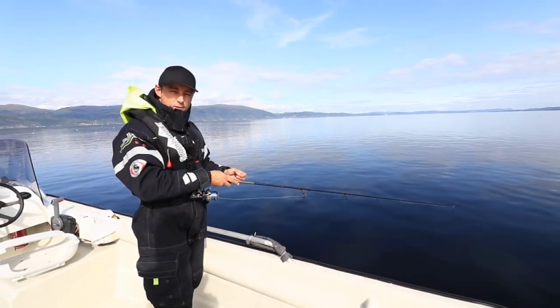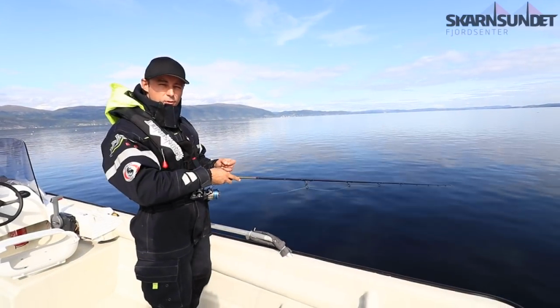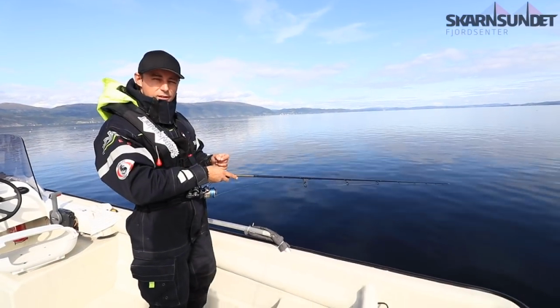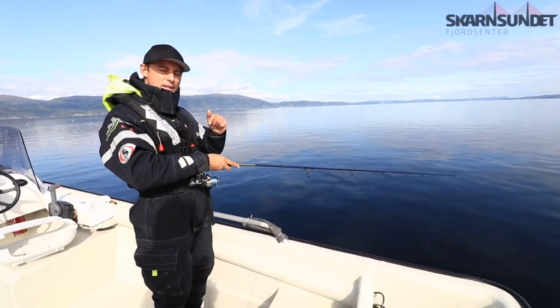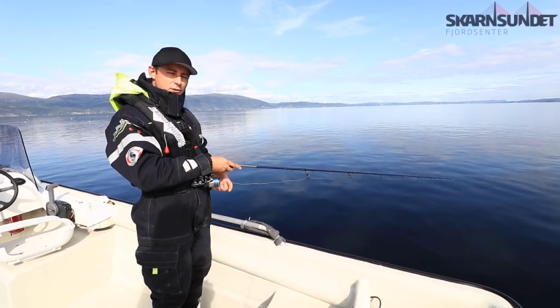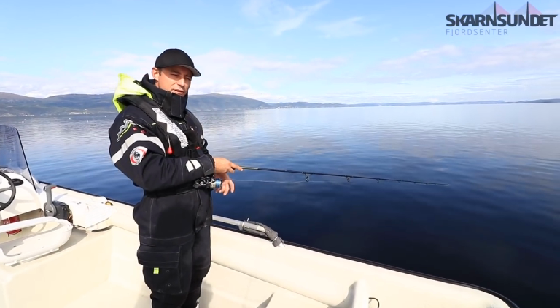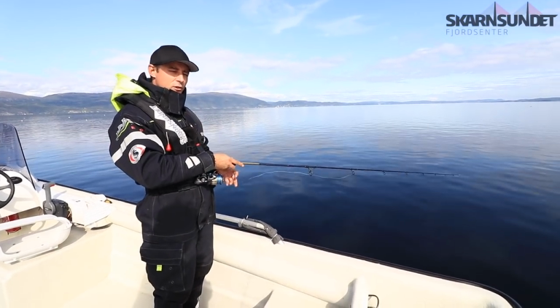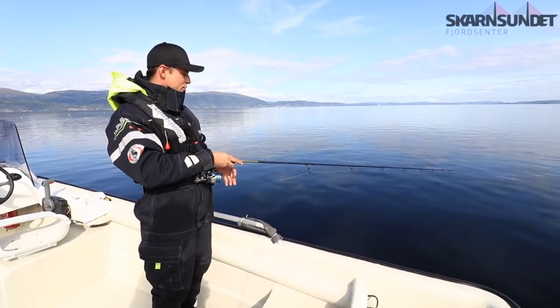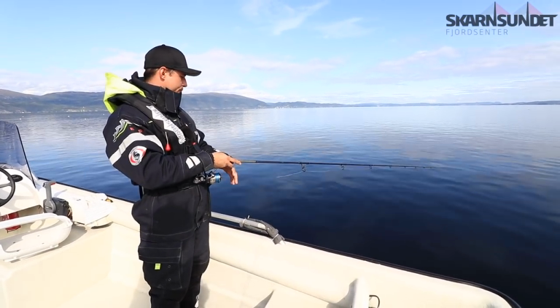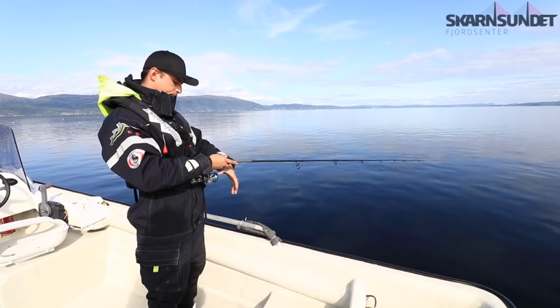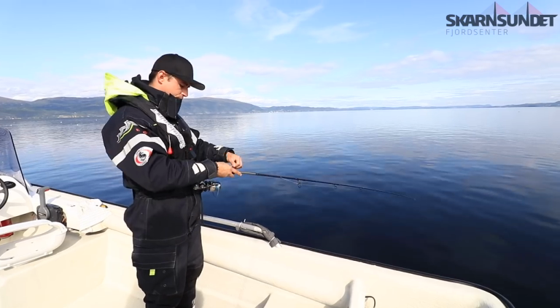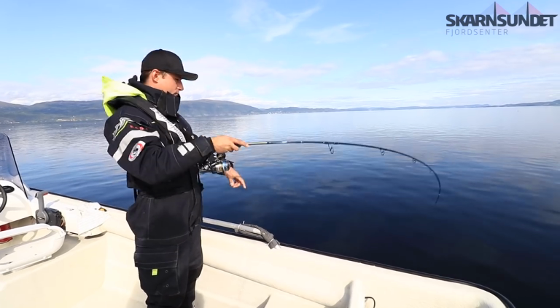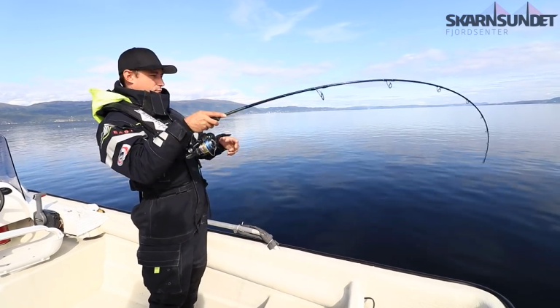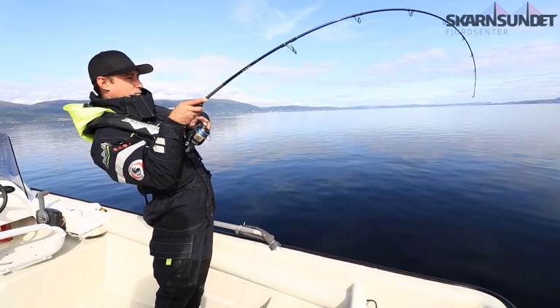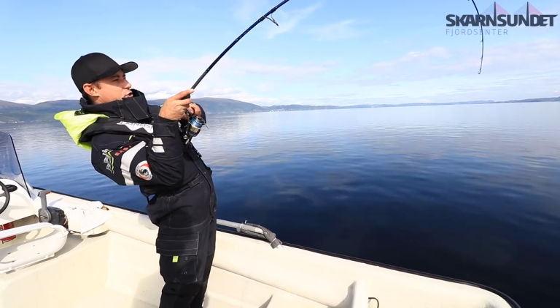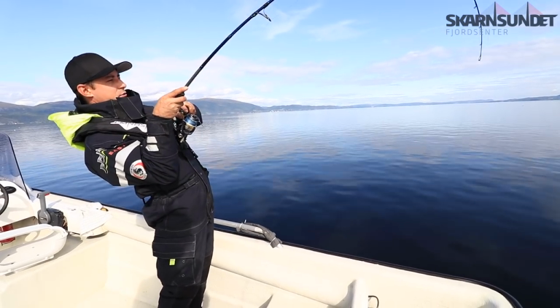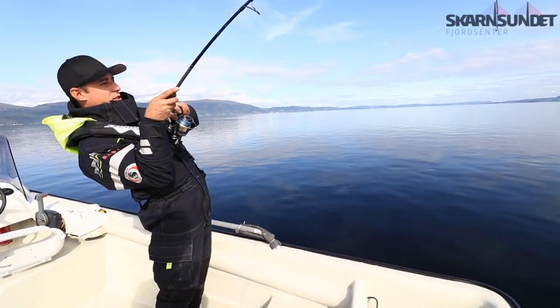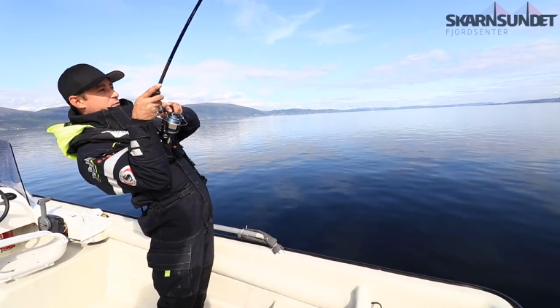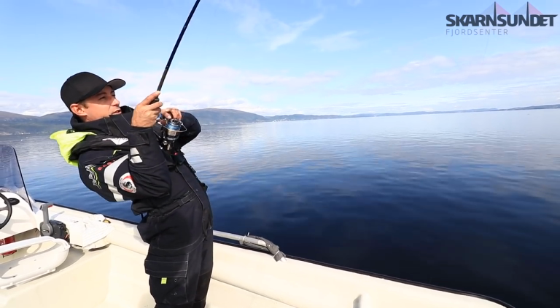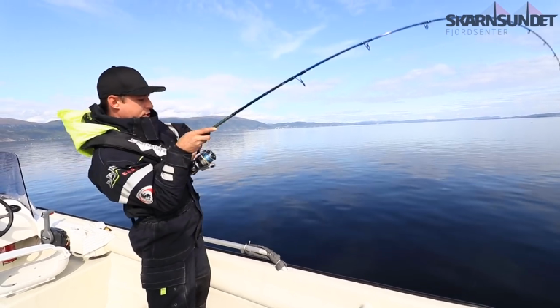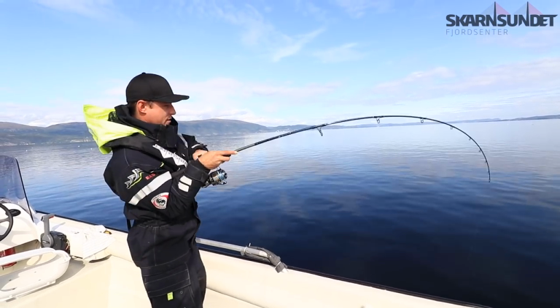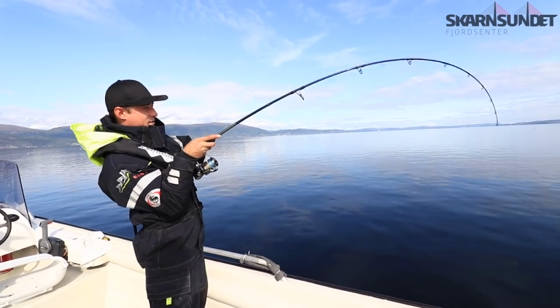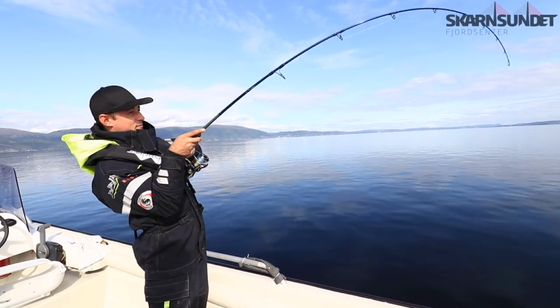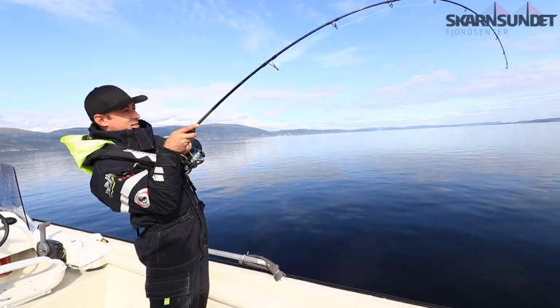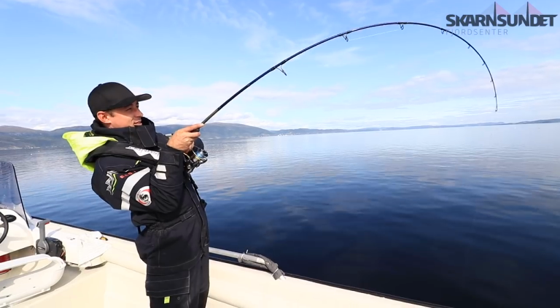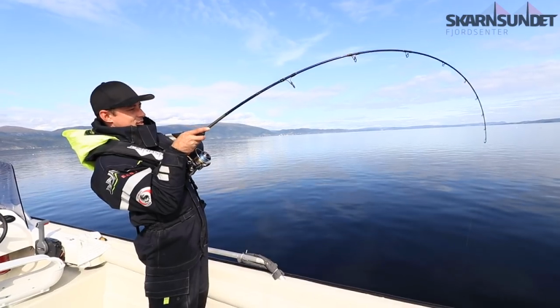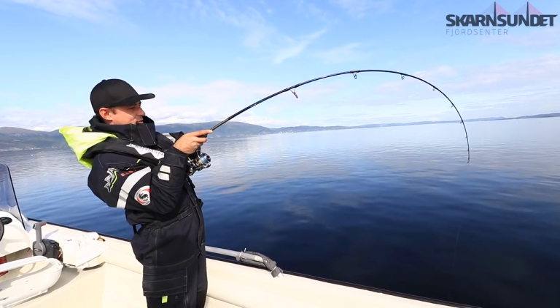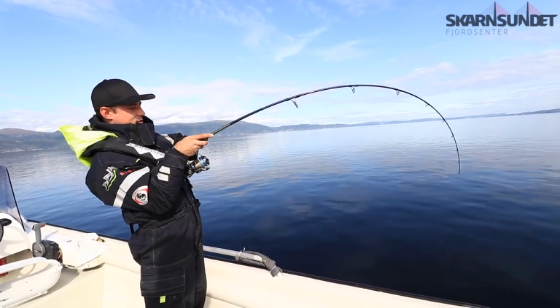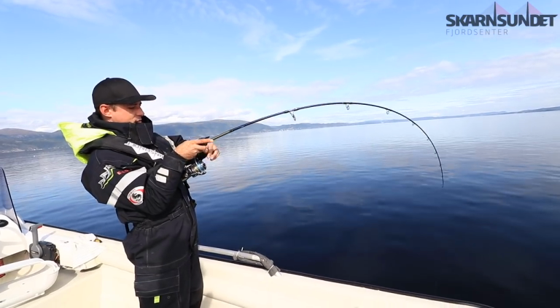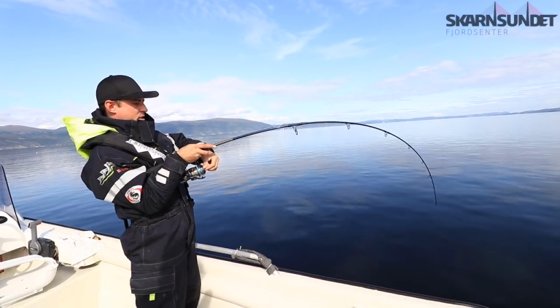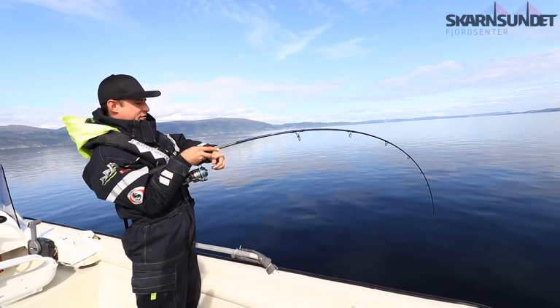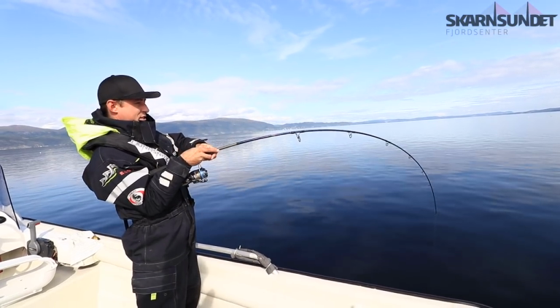In this episode we are fishing for coalfish — just hooked into one. Could be a better fish actually.